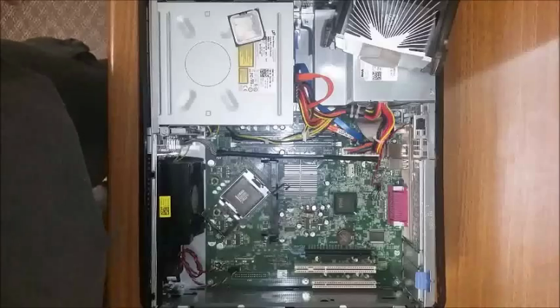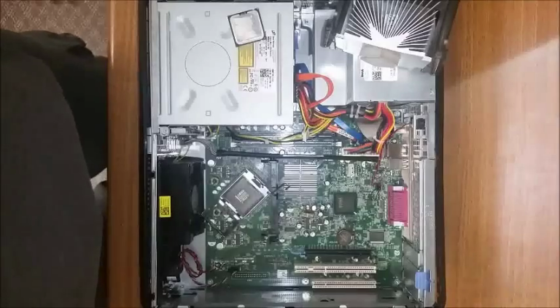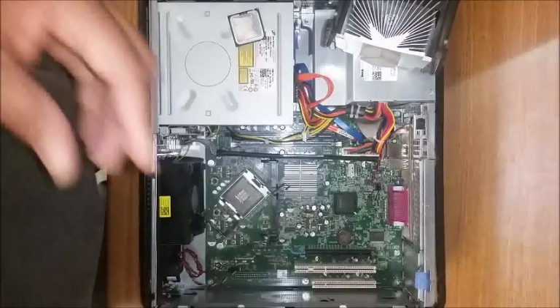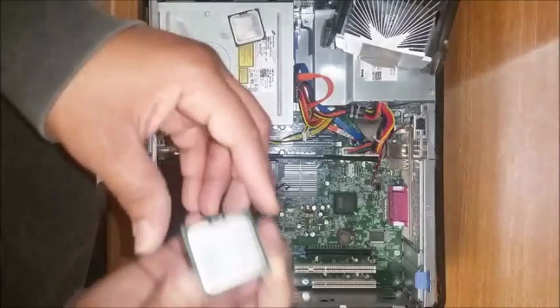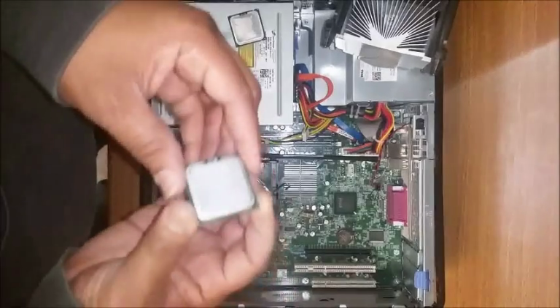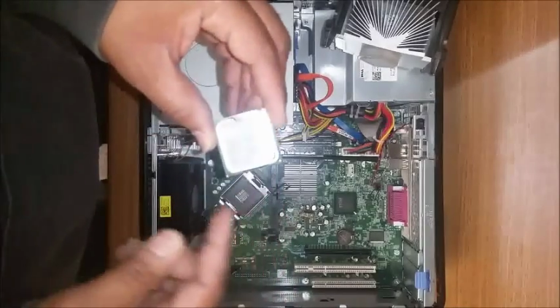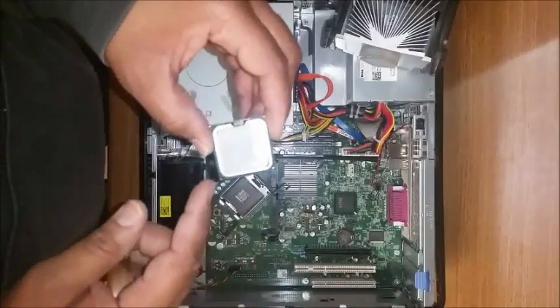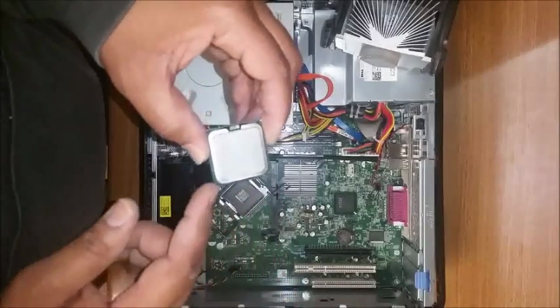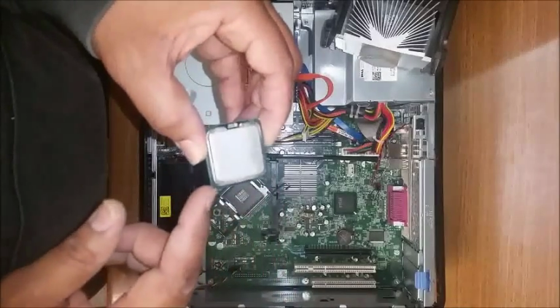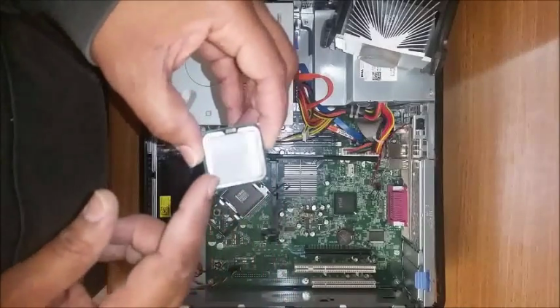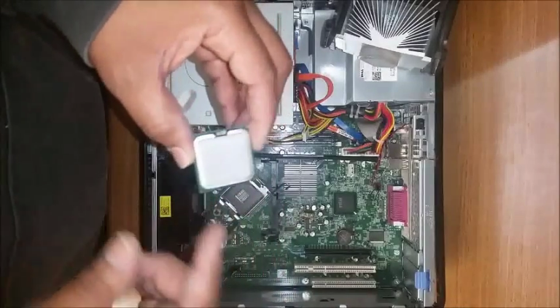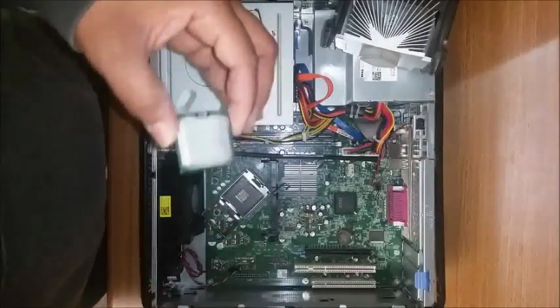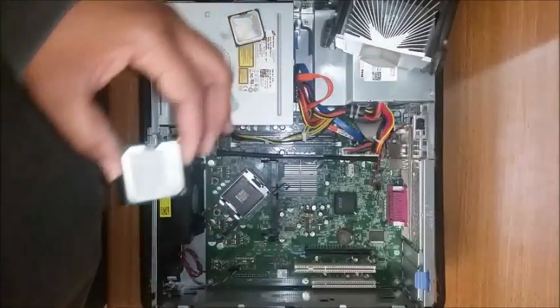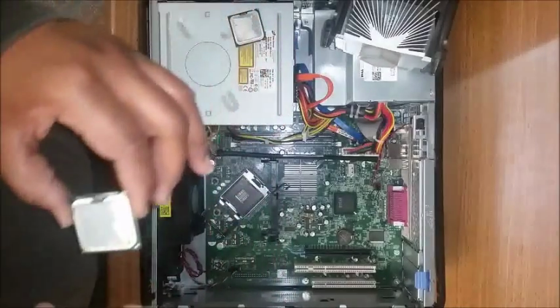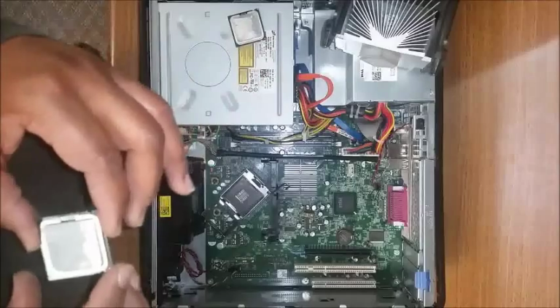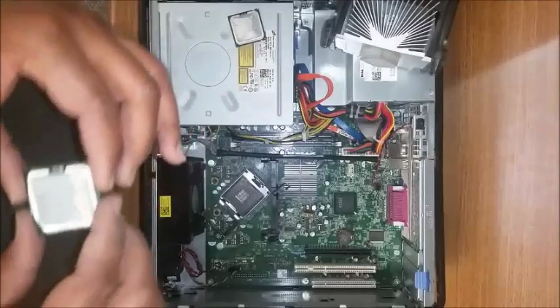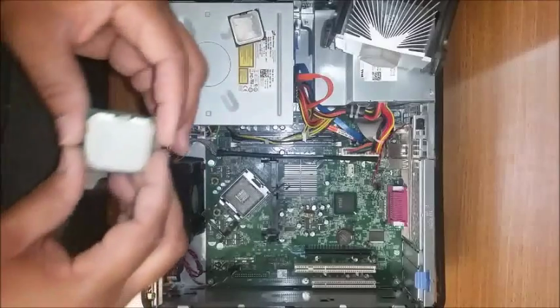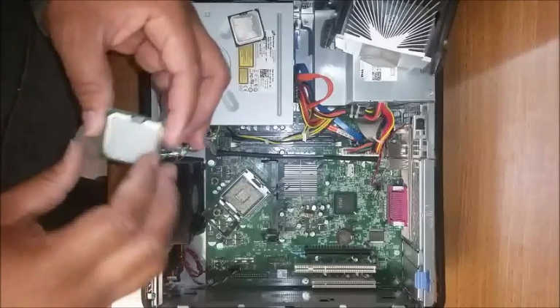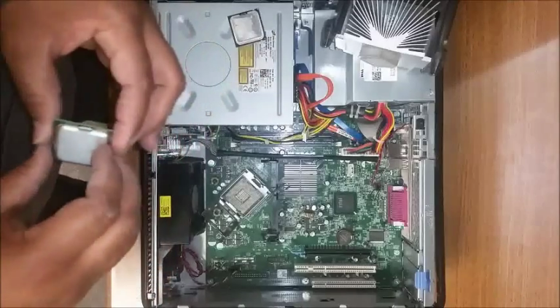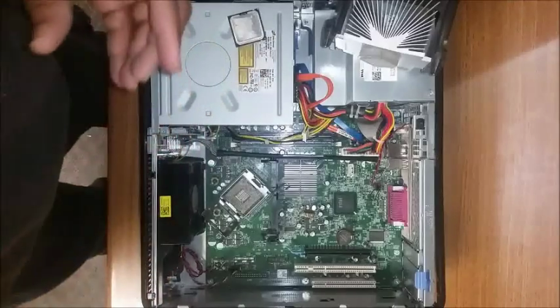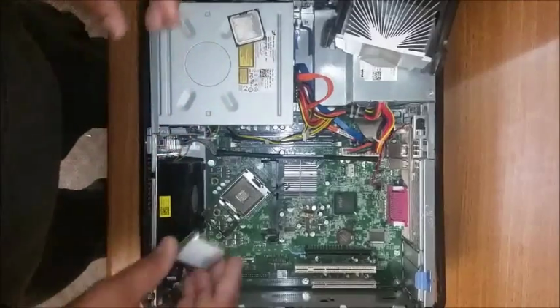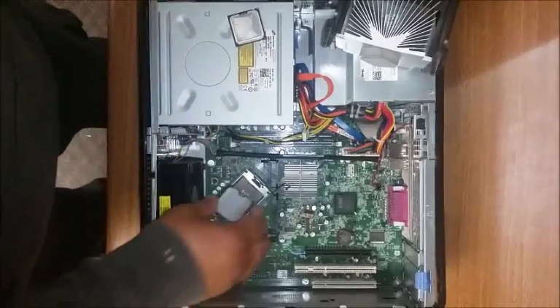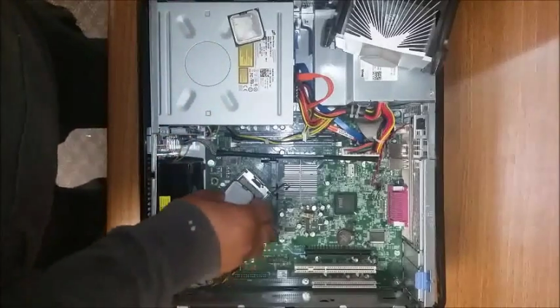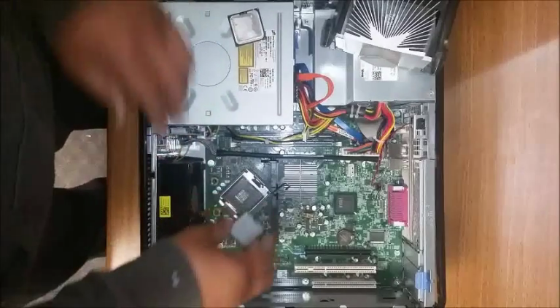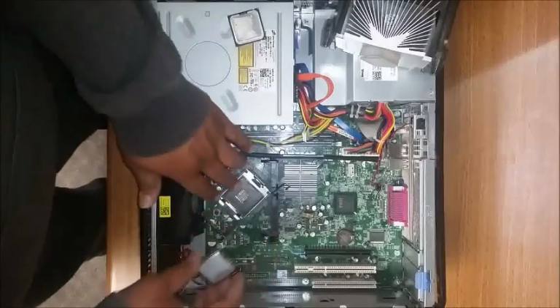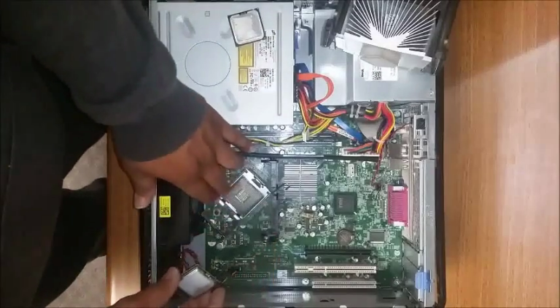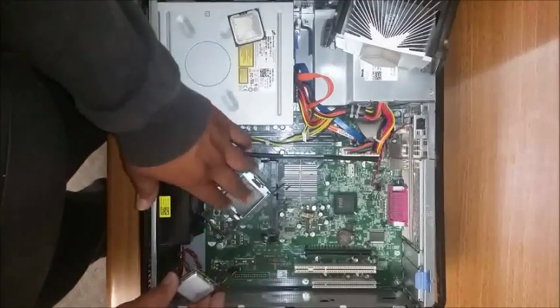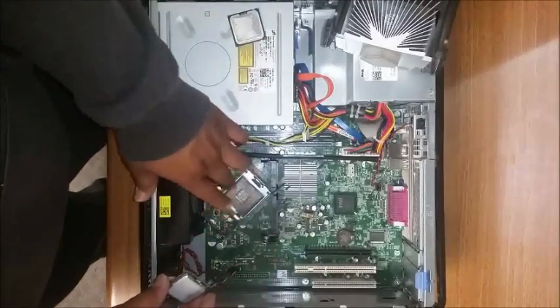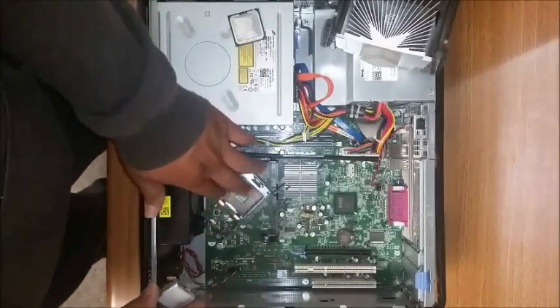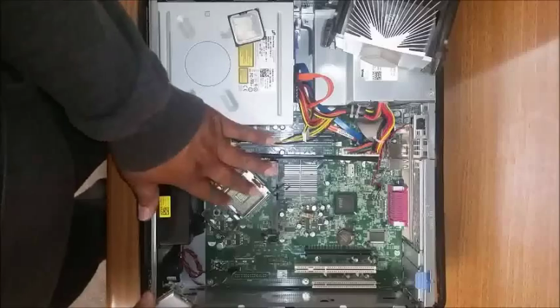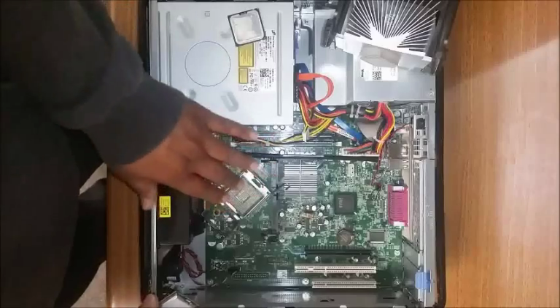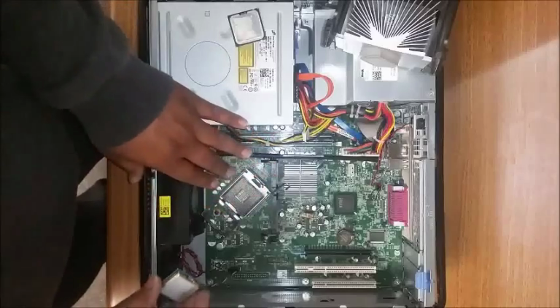With the new processor, I've already put a little bit of thermal paste on there for the heat. Go ahead and make sure there's no dirt and all the pins look good.